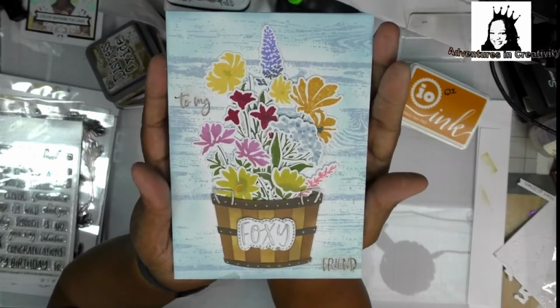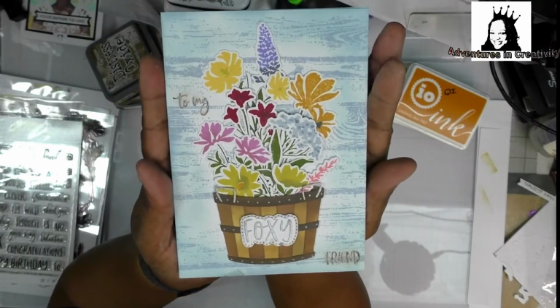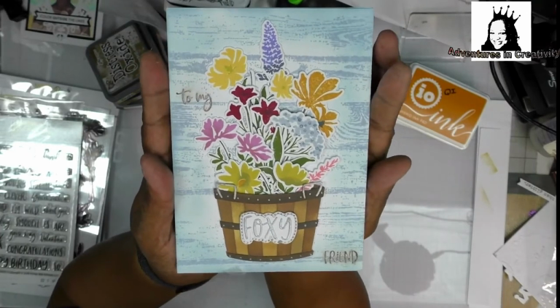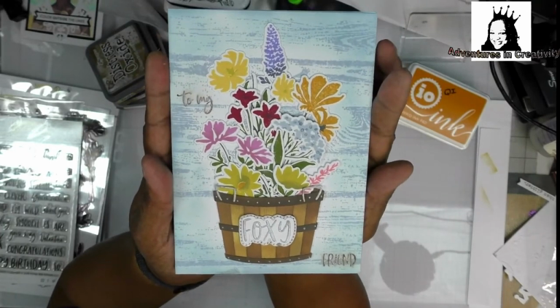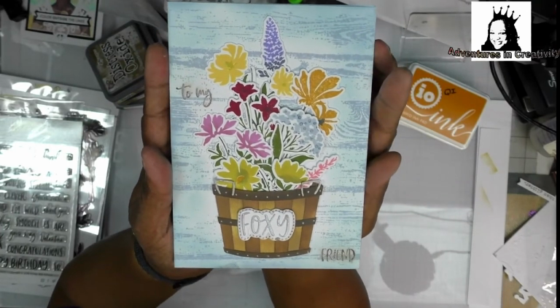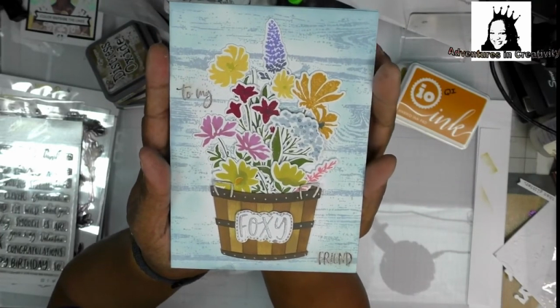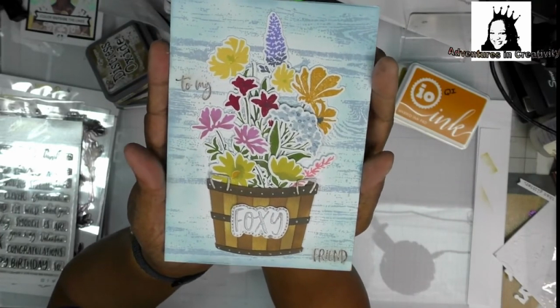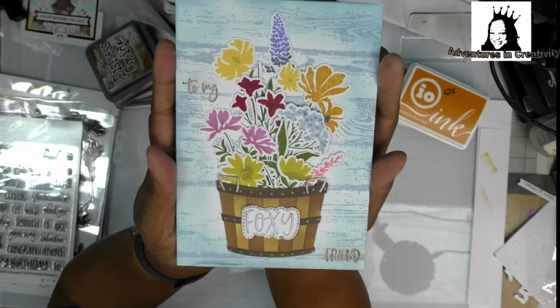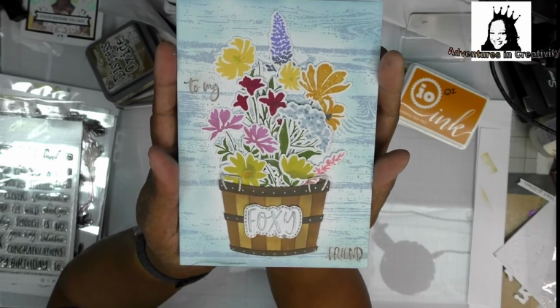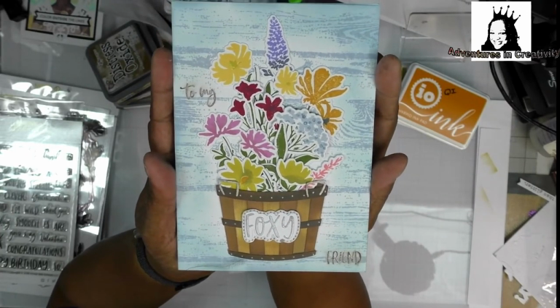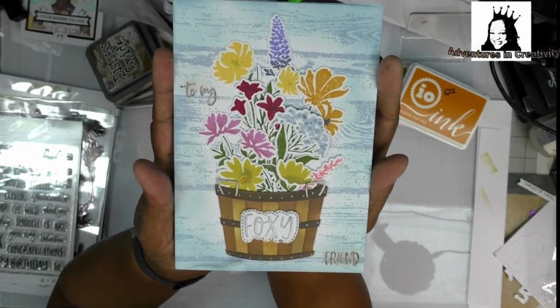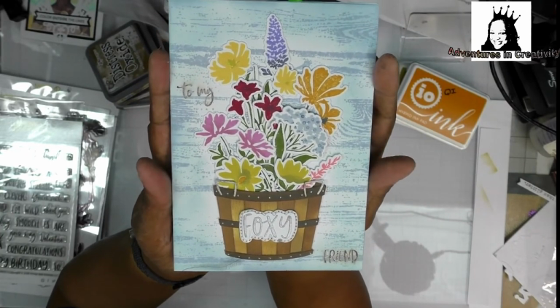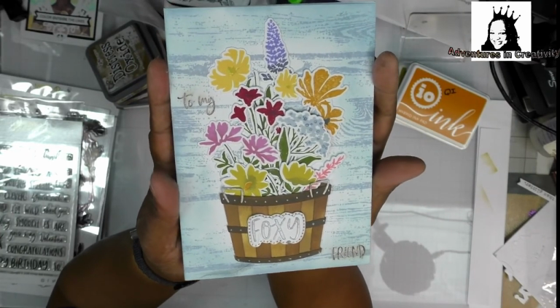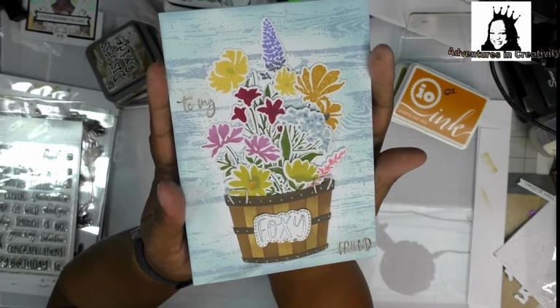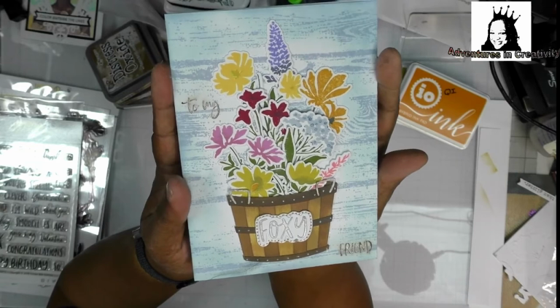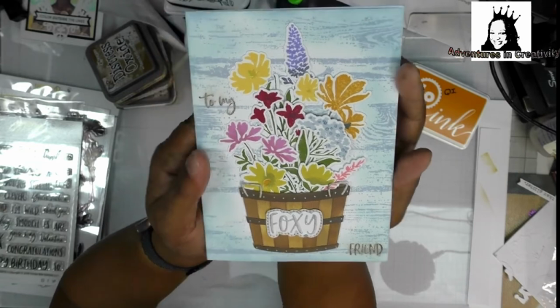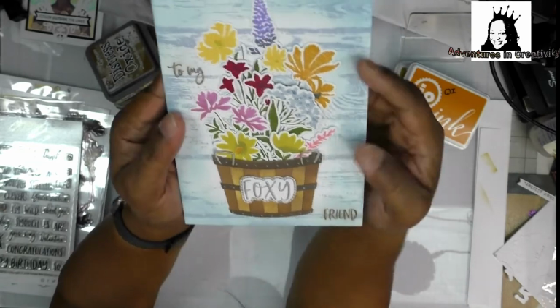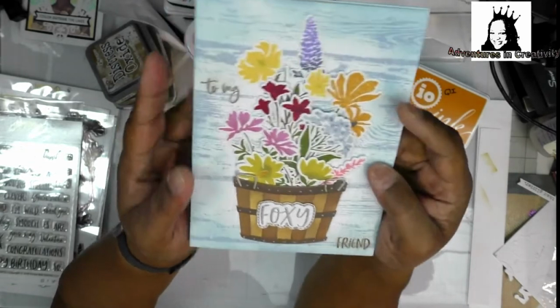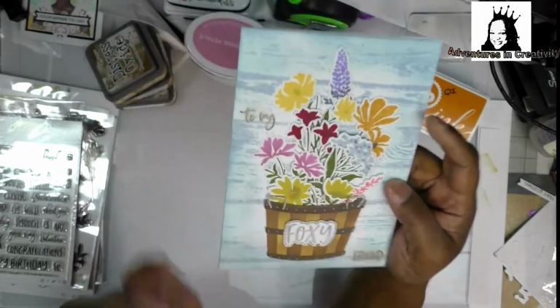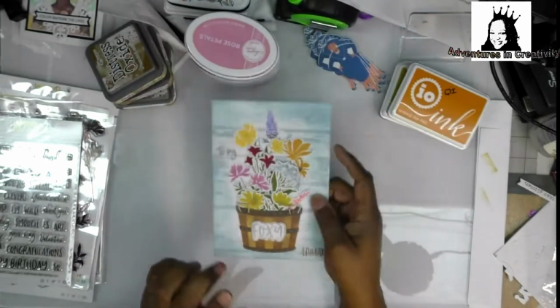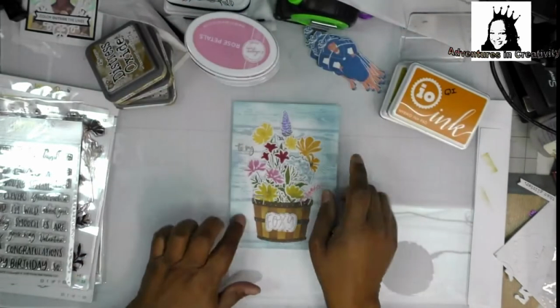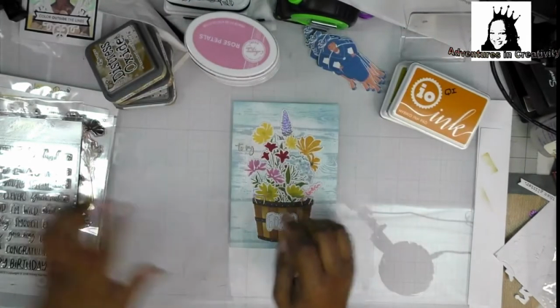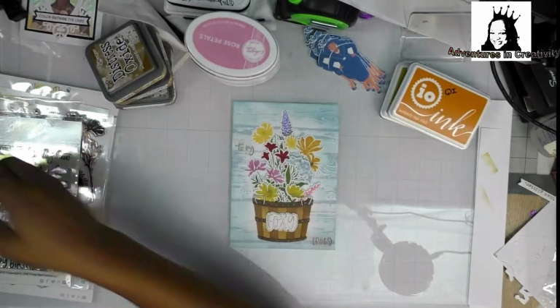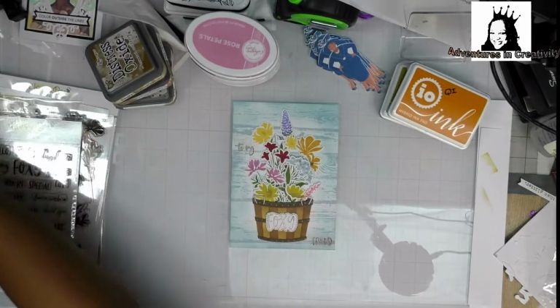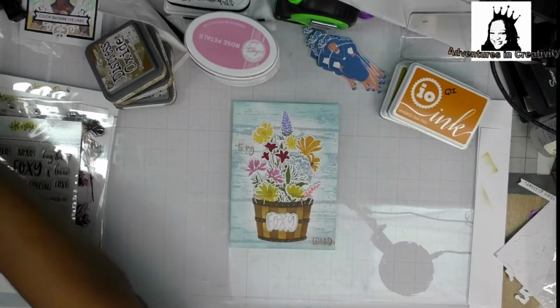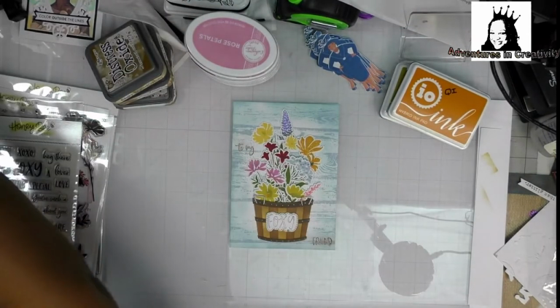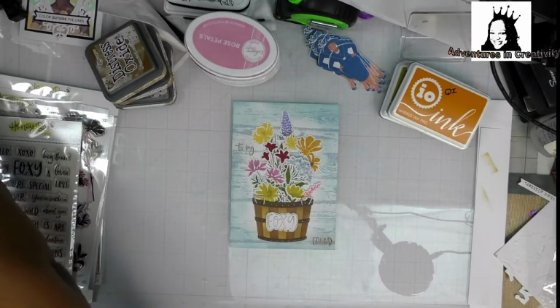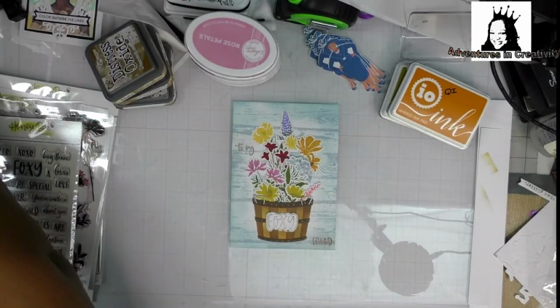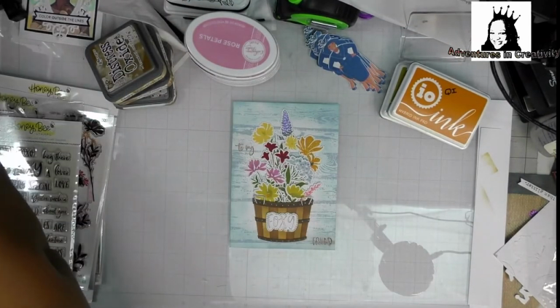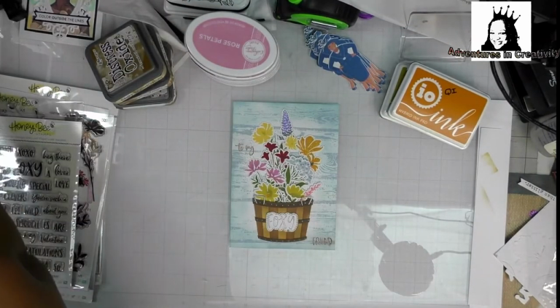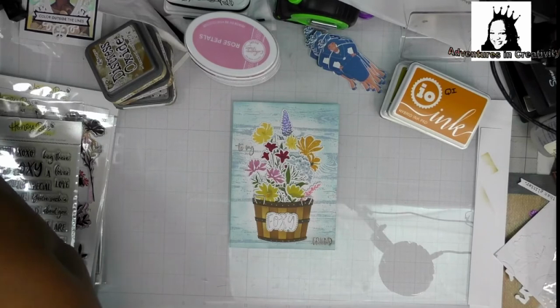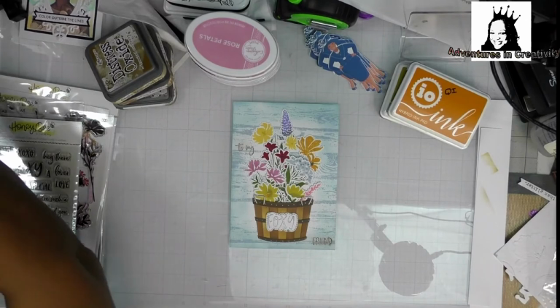Here's the card I have to put in my stash to use for birthdays — isn't that just cute! I also used a die from The Greetery.